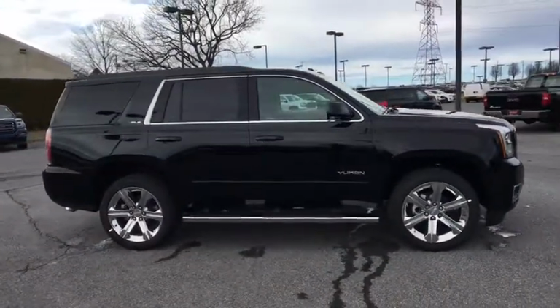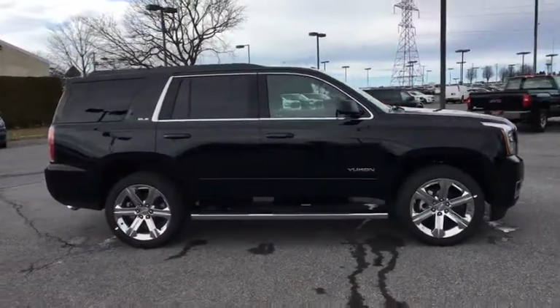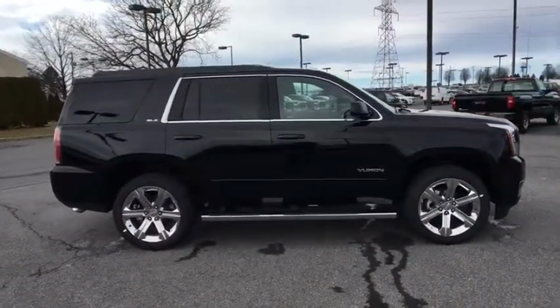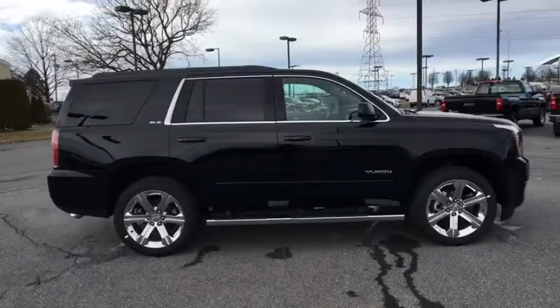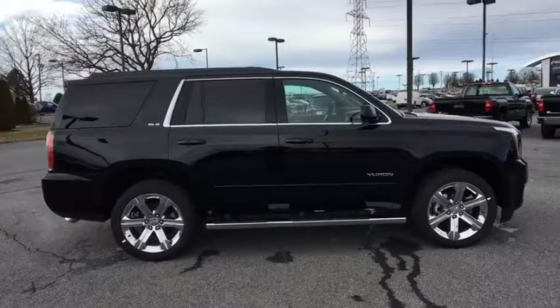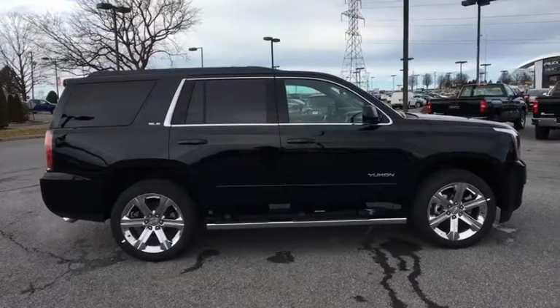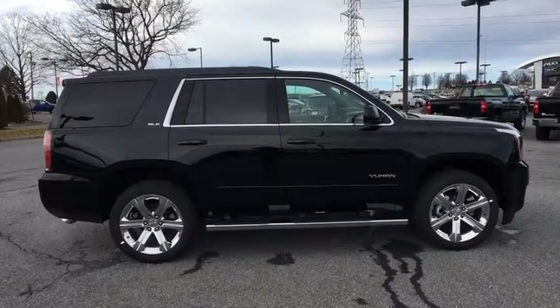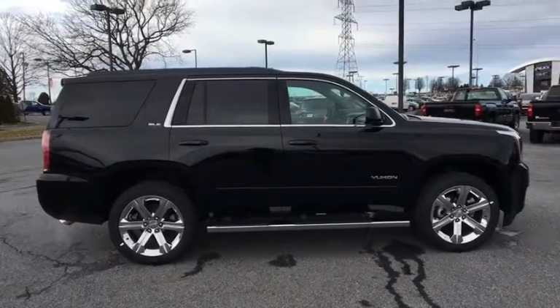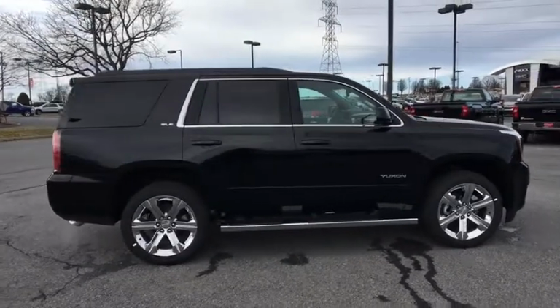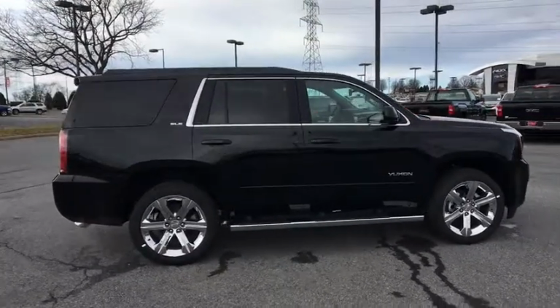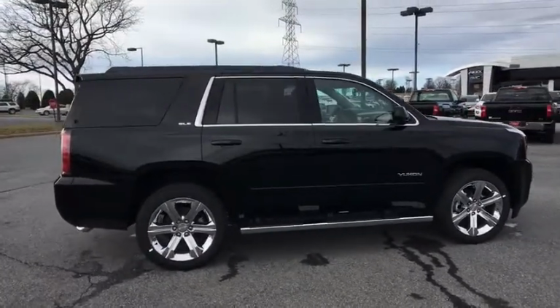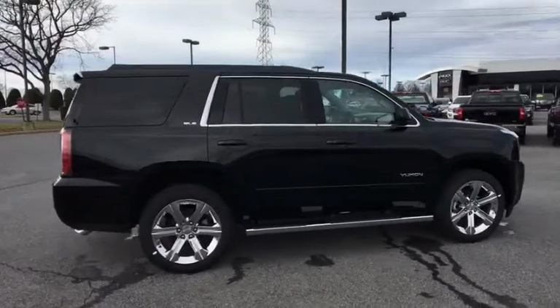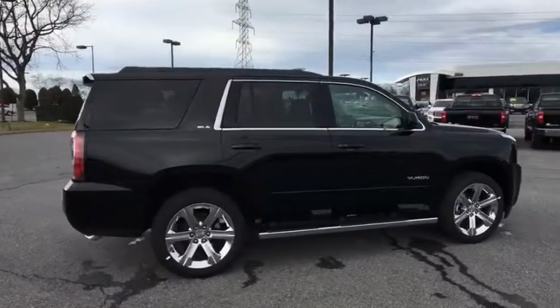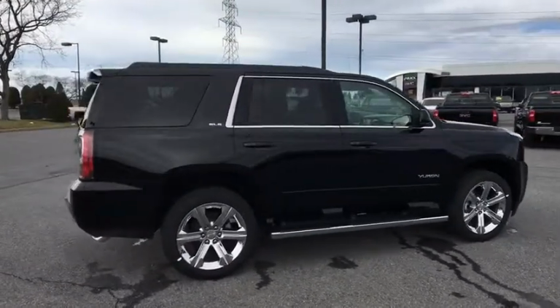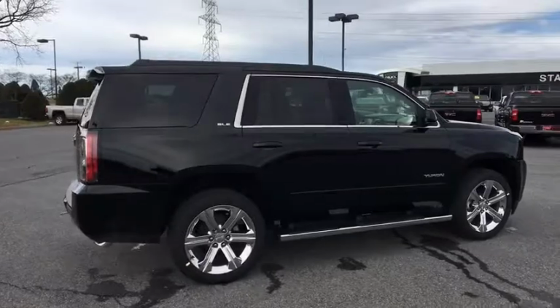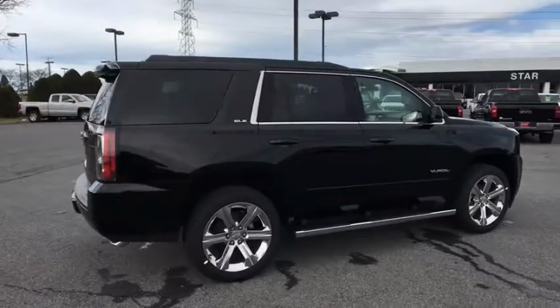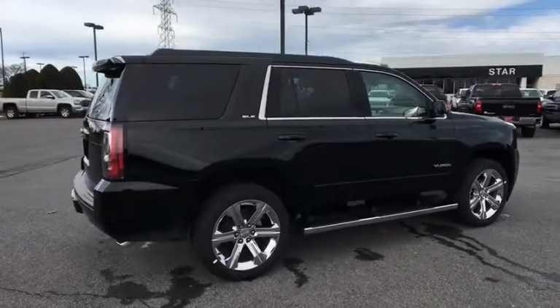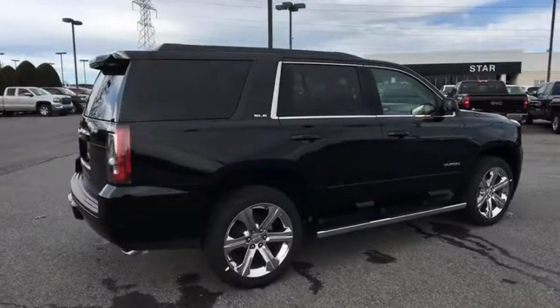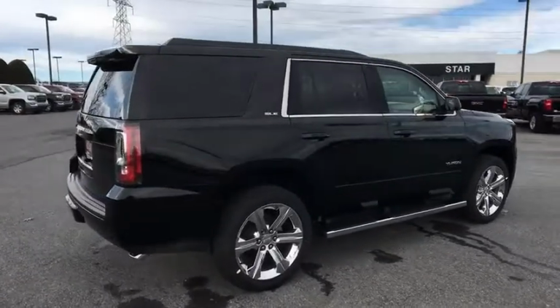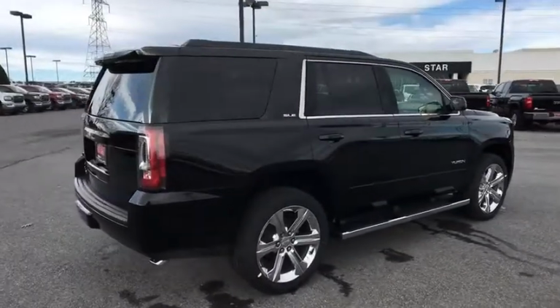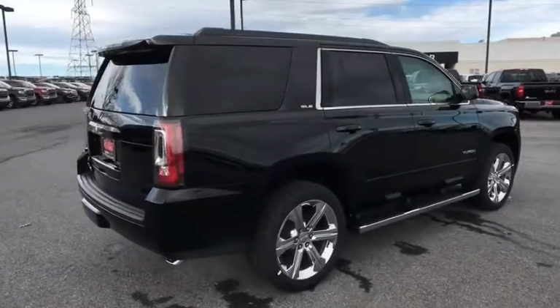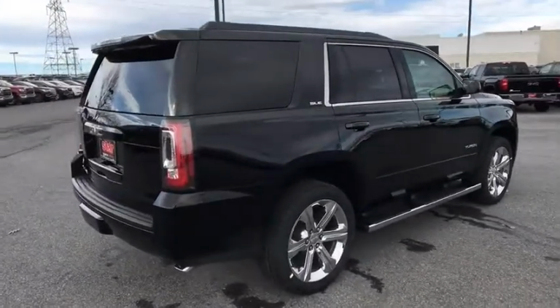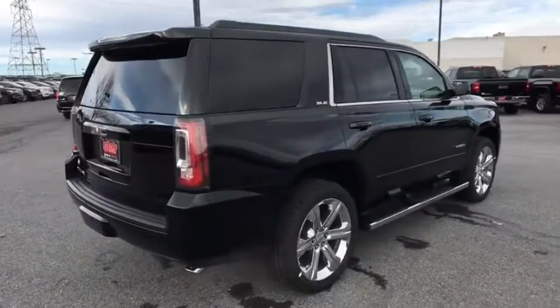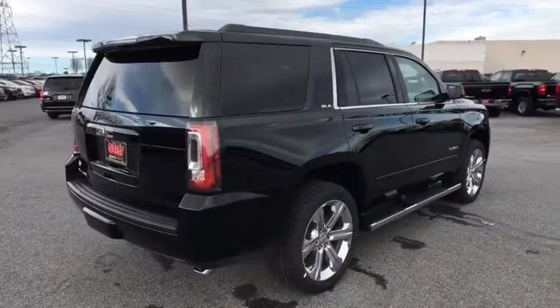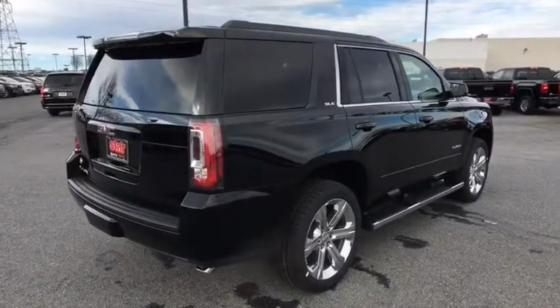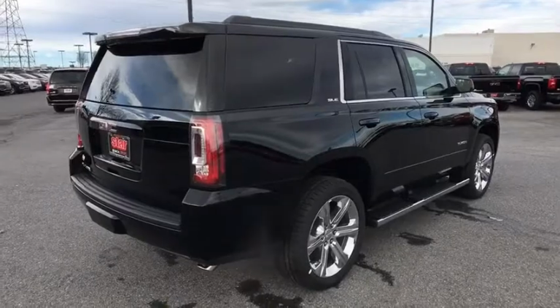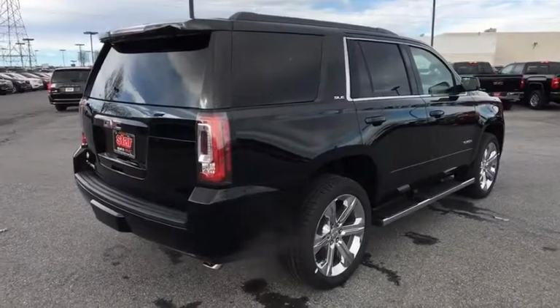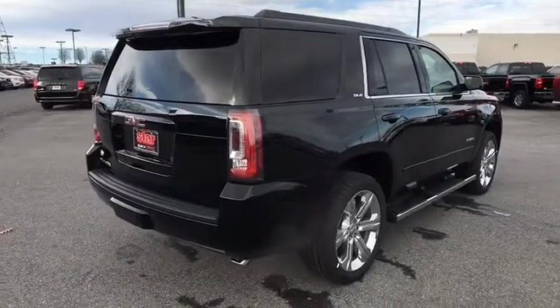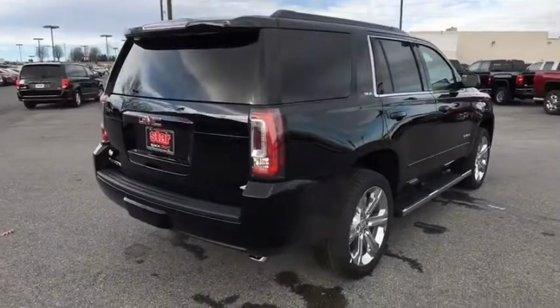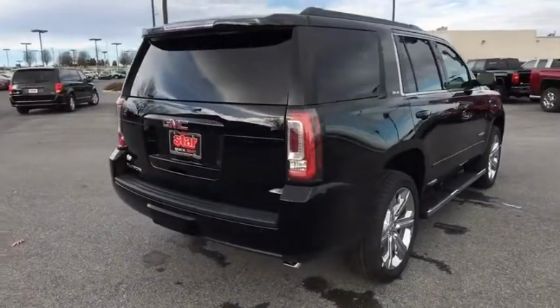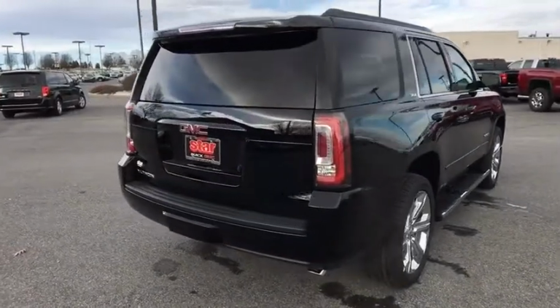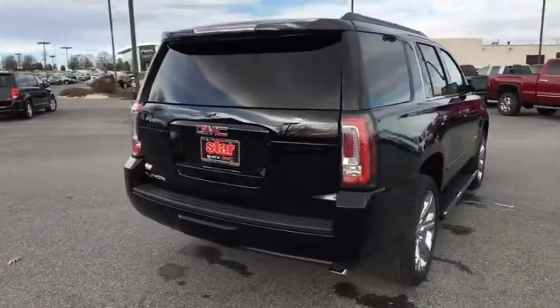Here are some of this vehicle's great options: Bose sound system, traction control, power passenger seat, dual airbags, power steering, alloy wheels, floor mats, auto-dimming rear view mirror, four-wheel disc brakes, and universal garage door opener.